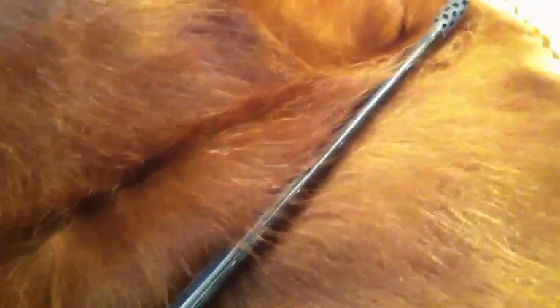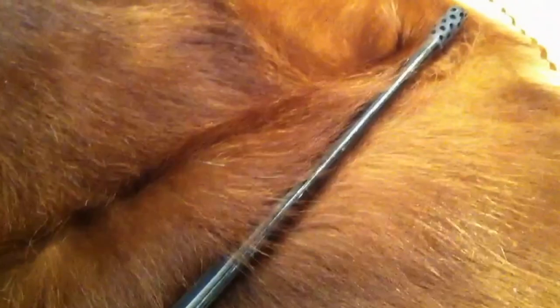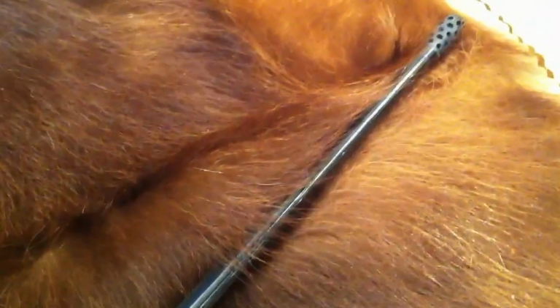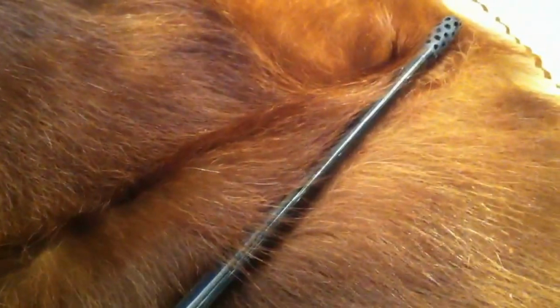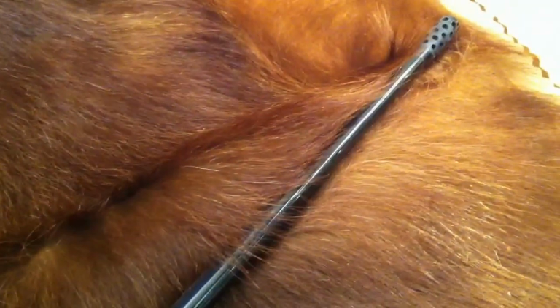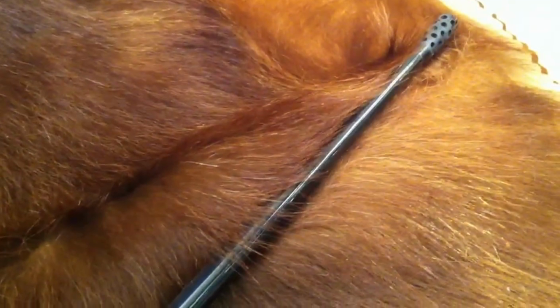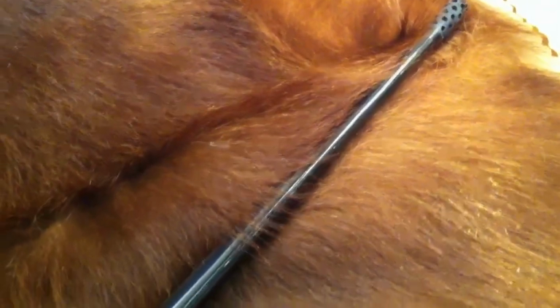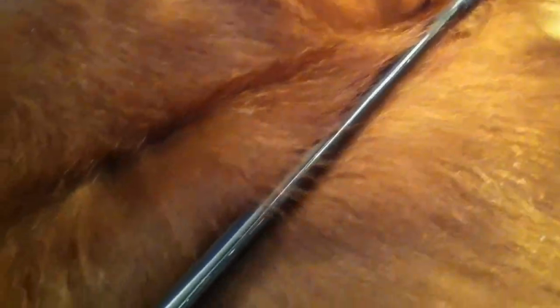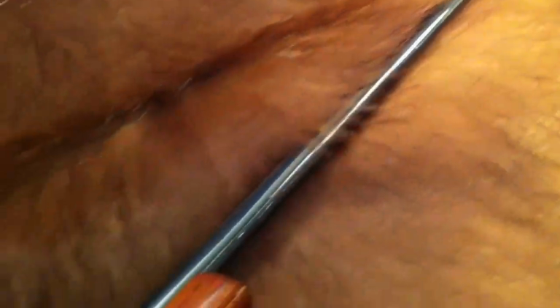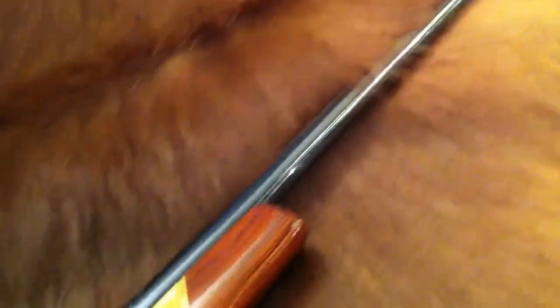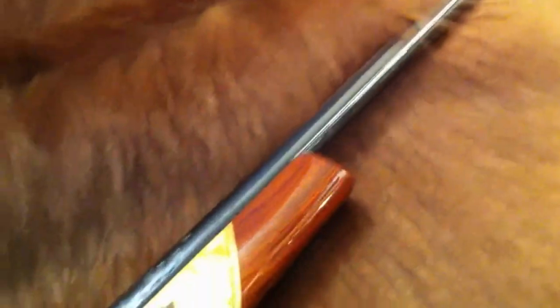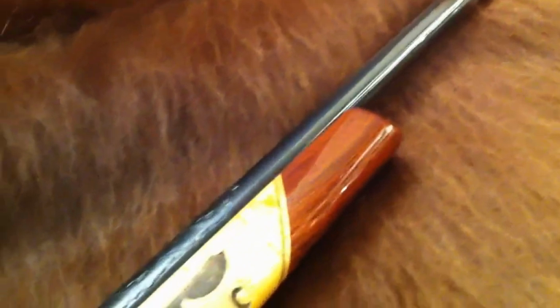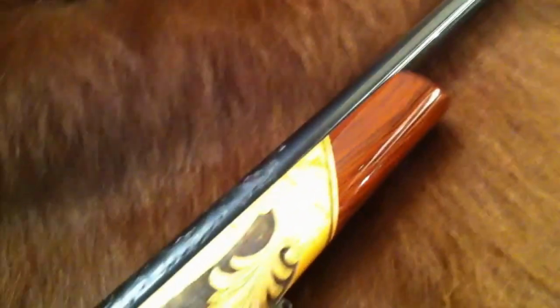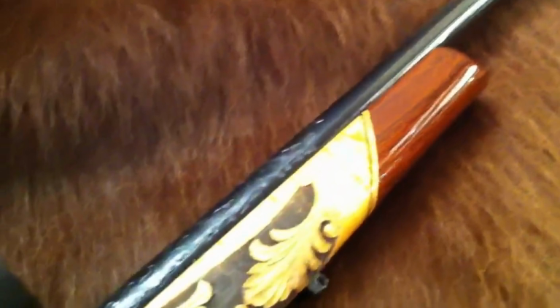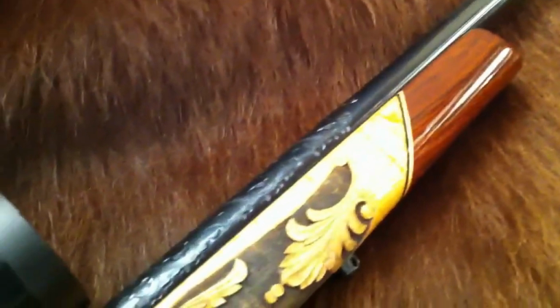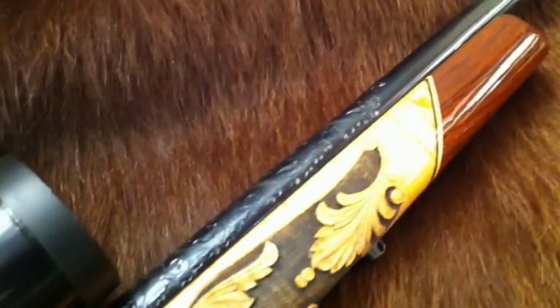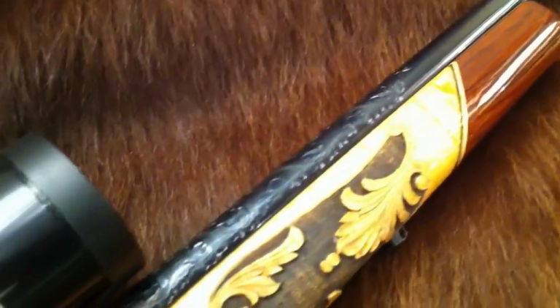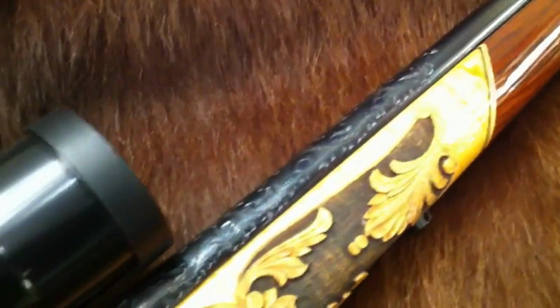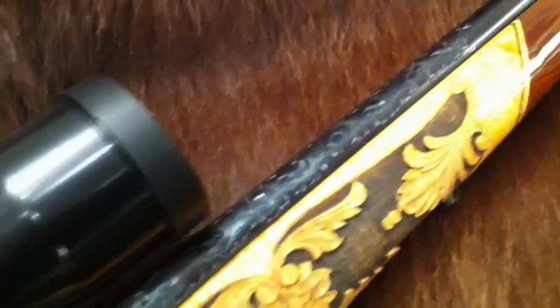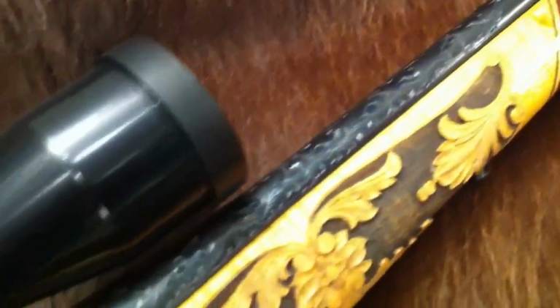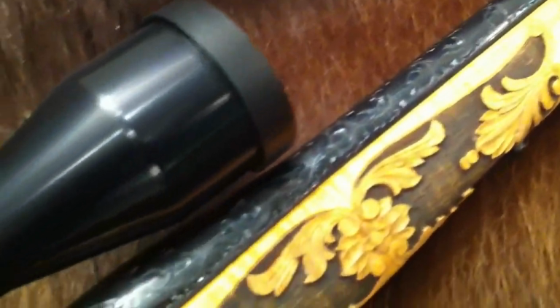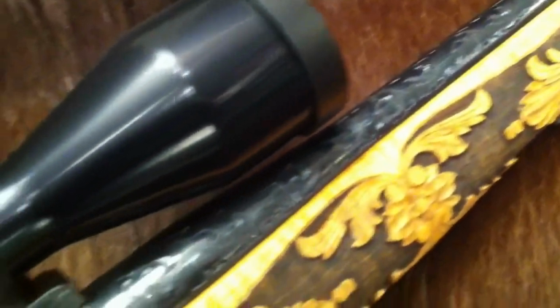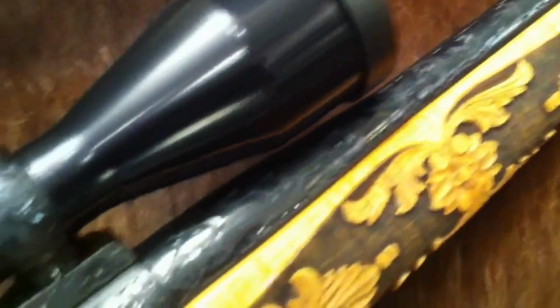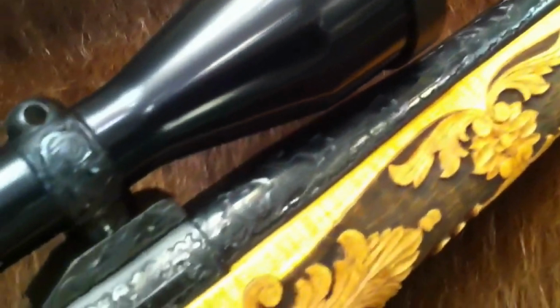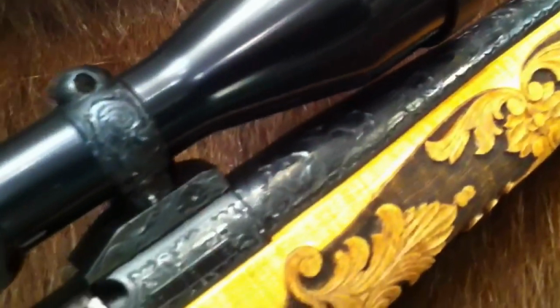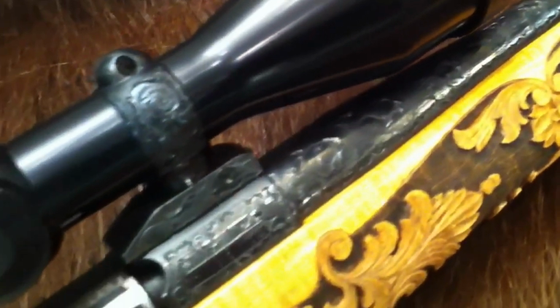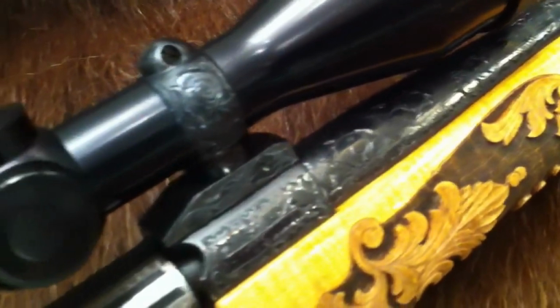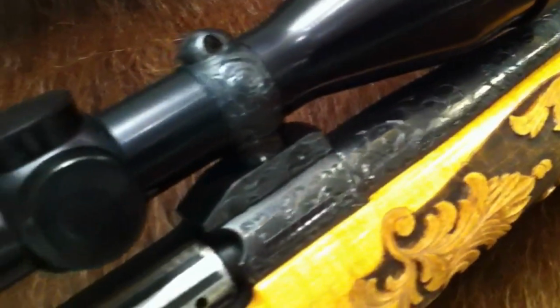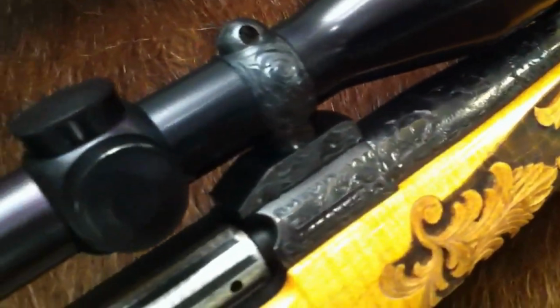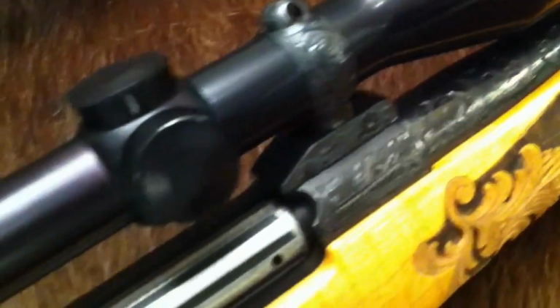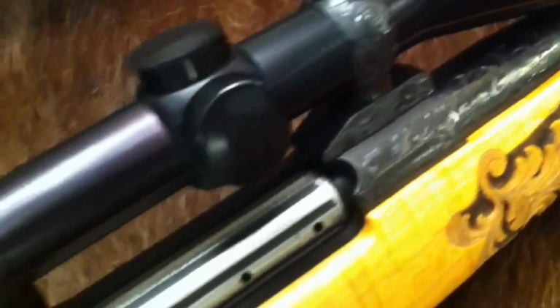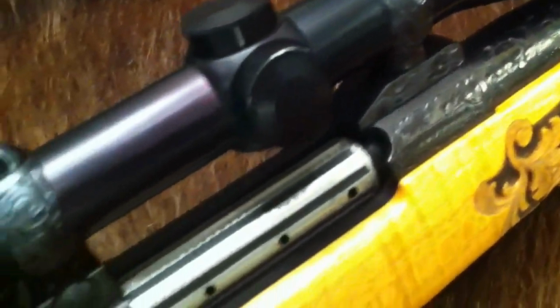It has a custom muzzle brake on it, an all-engraved barrel, and scope sights.